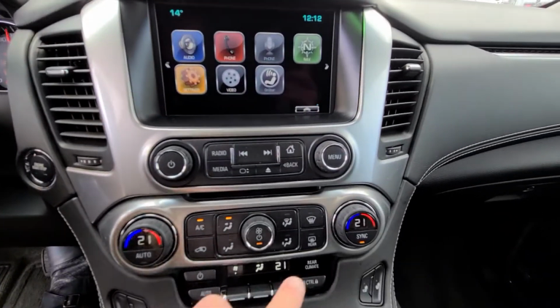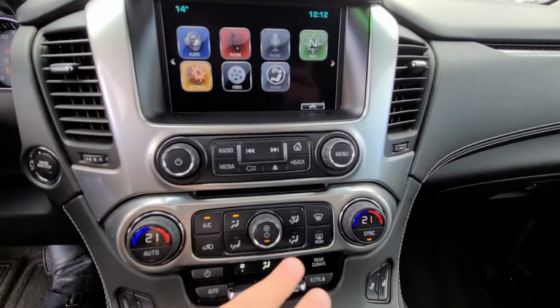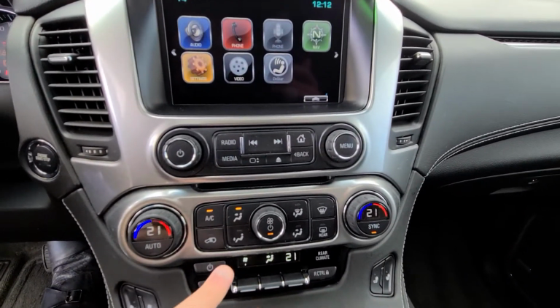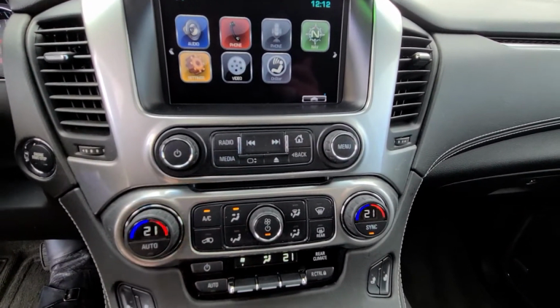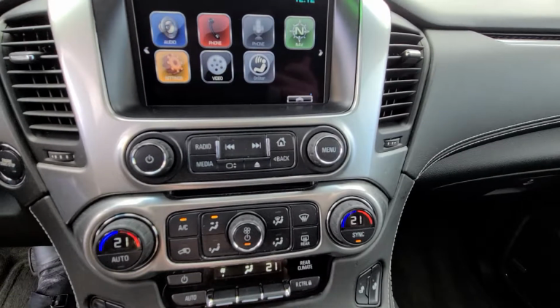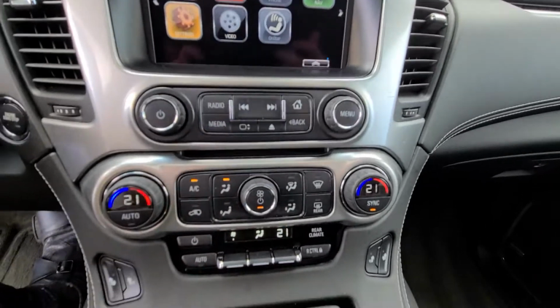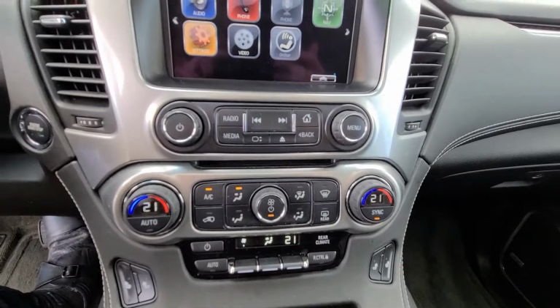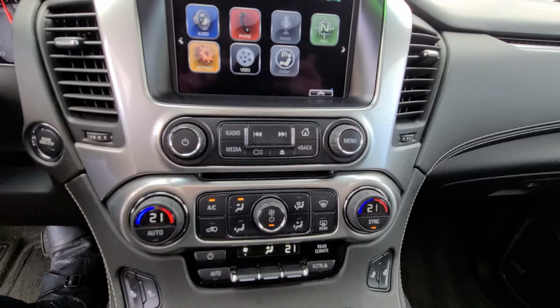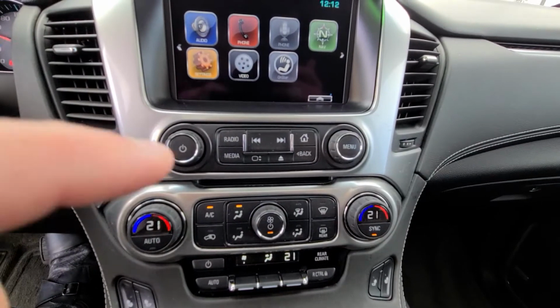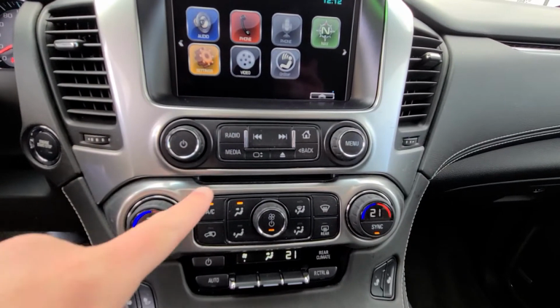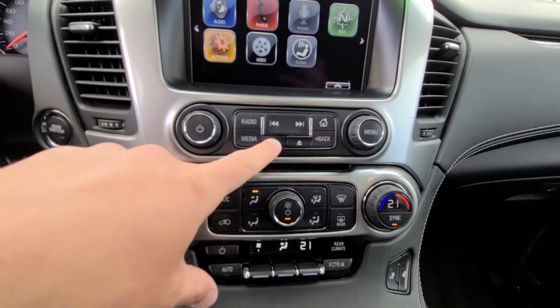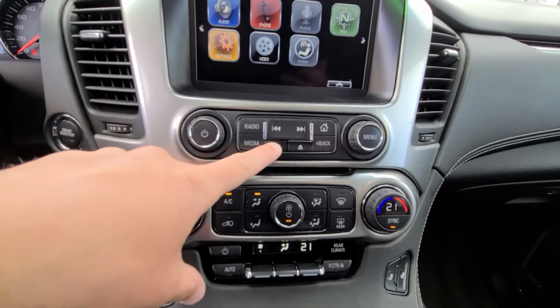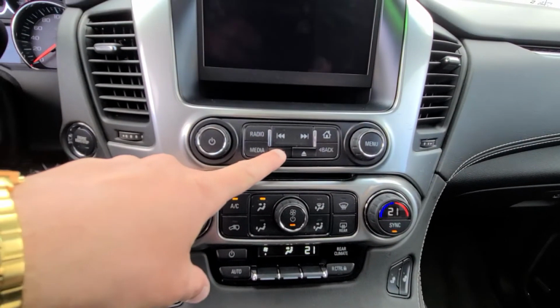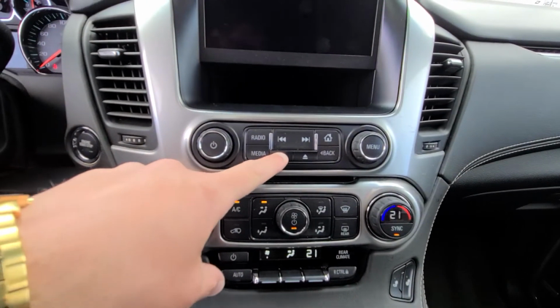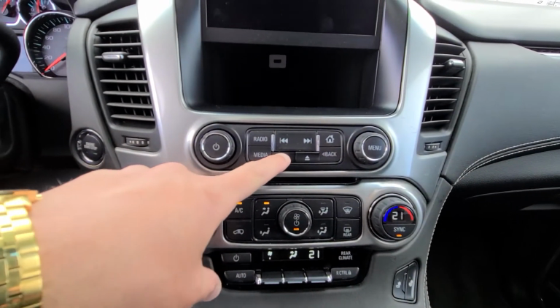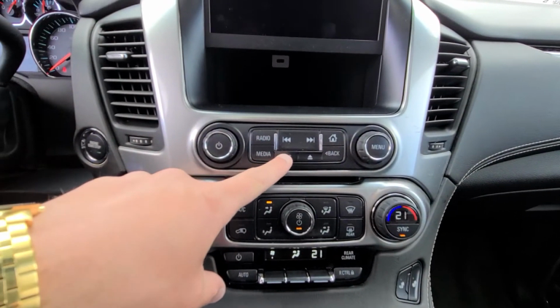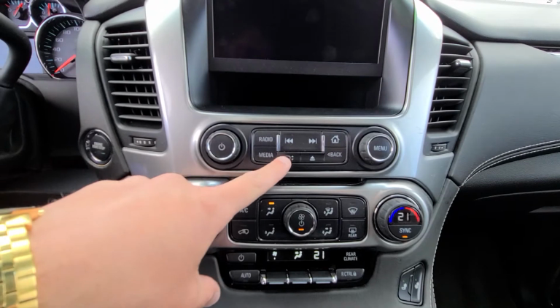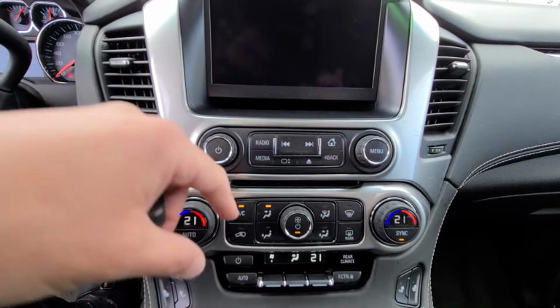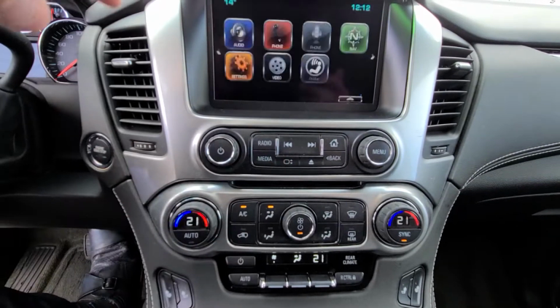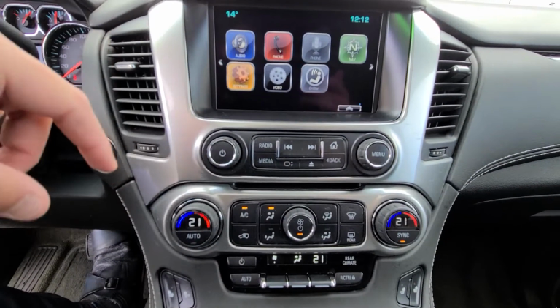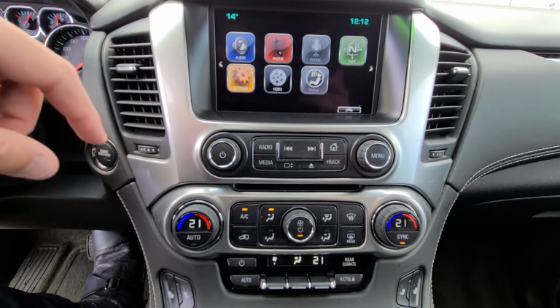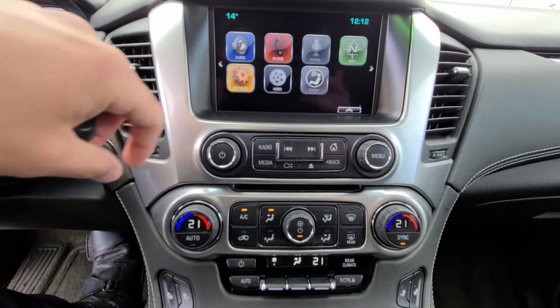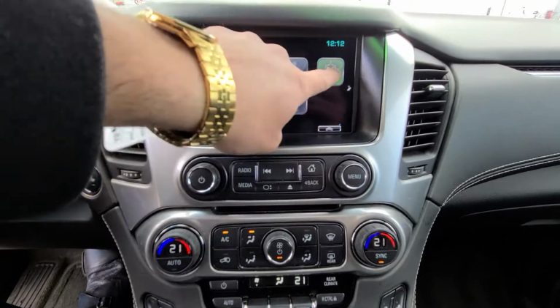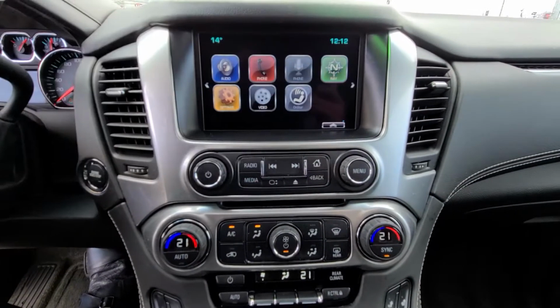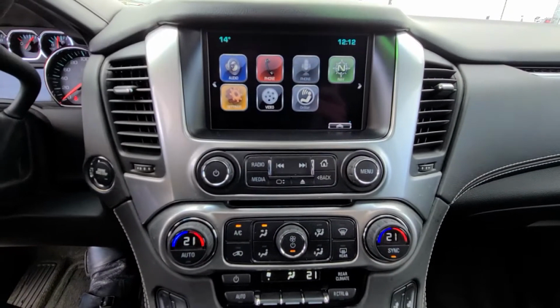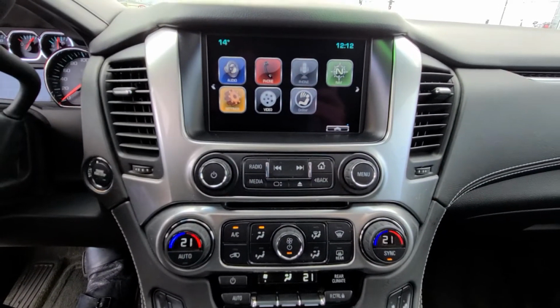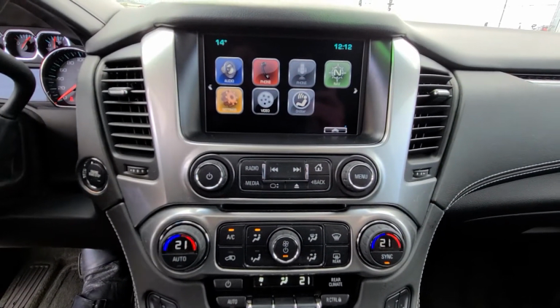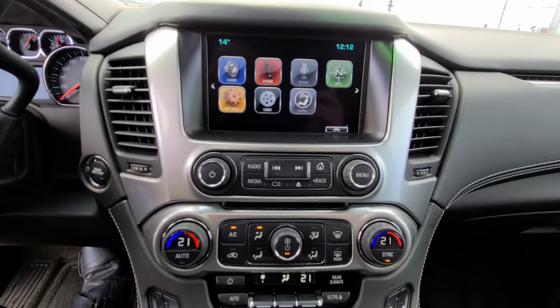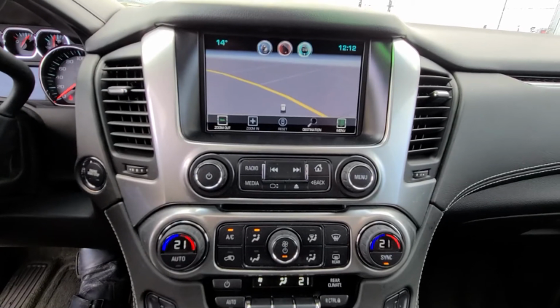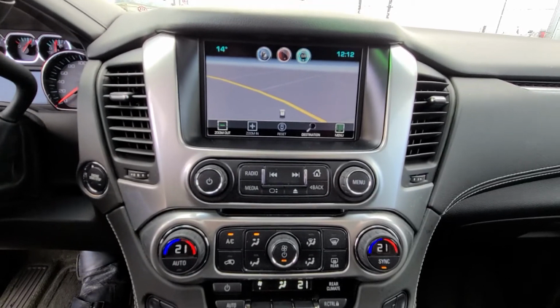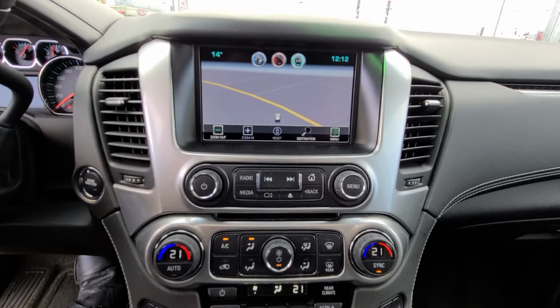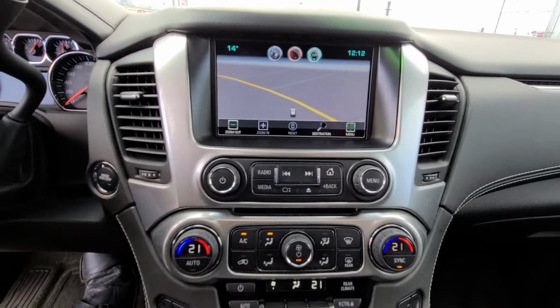You've got your dual climate control, heated seats, a little storage compartment there, and always good to have navigation as well.